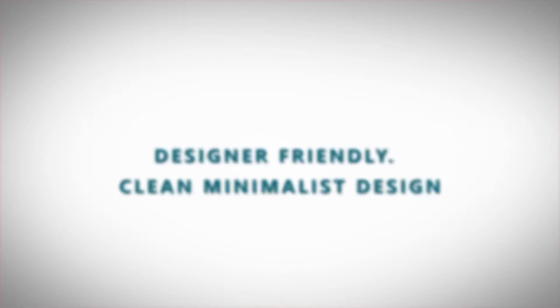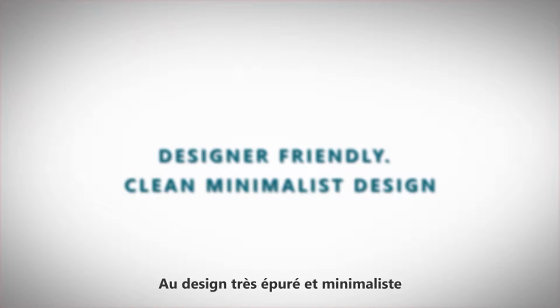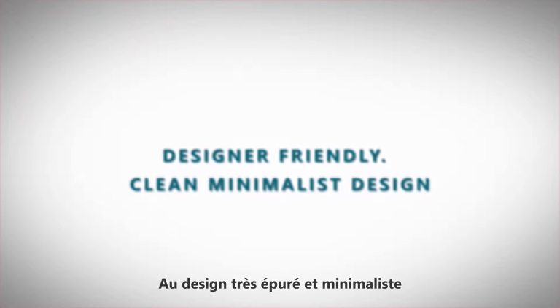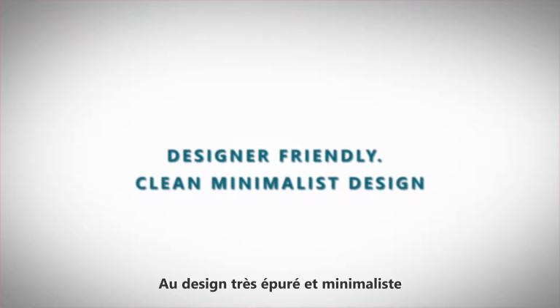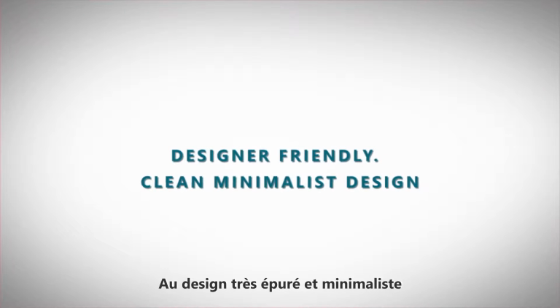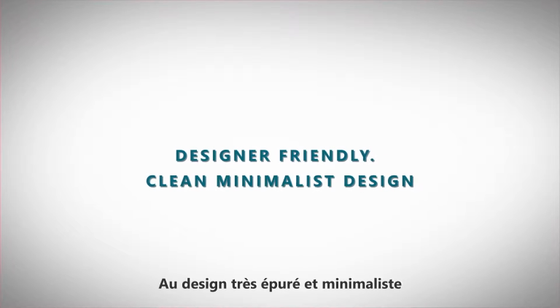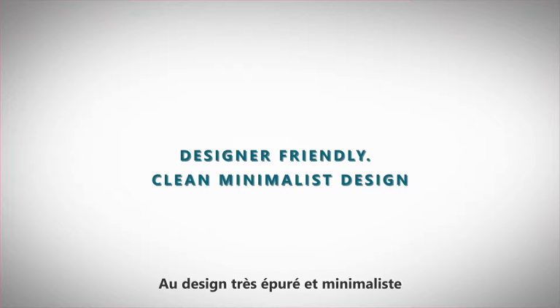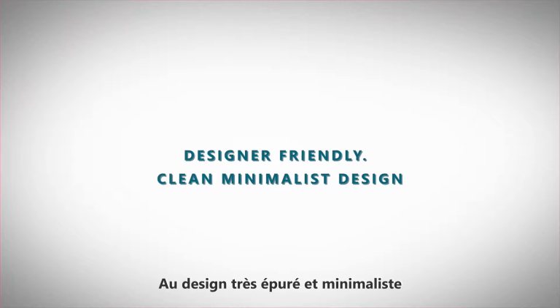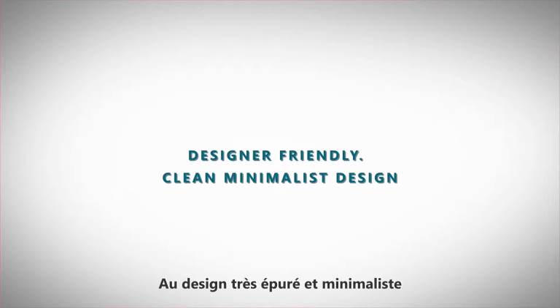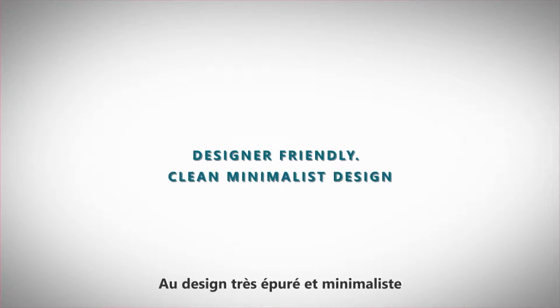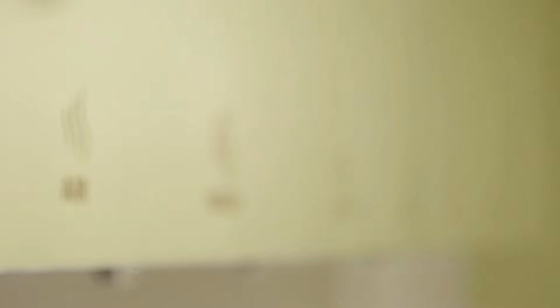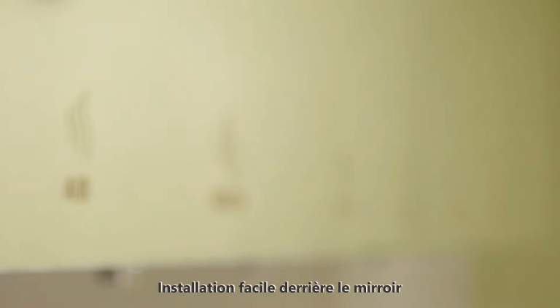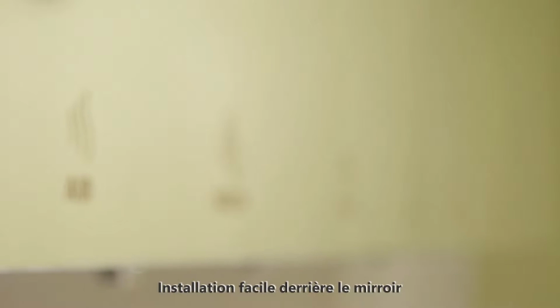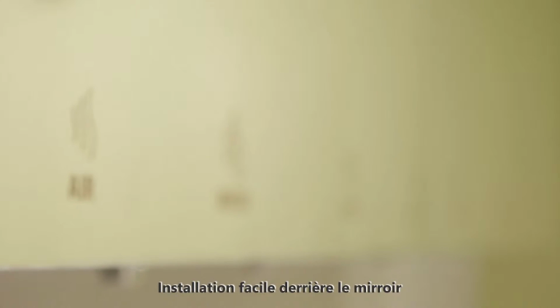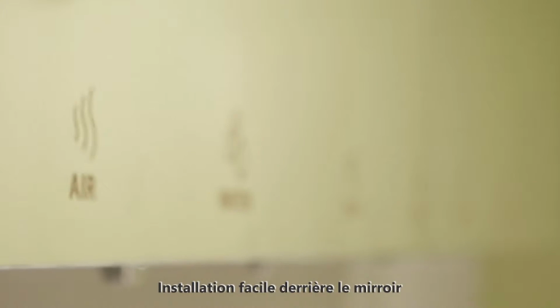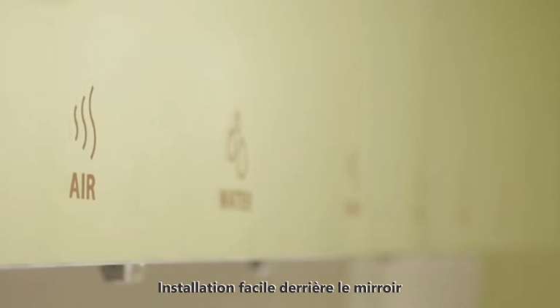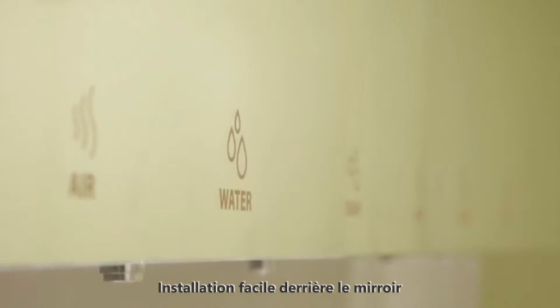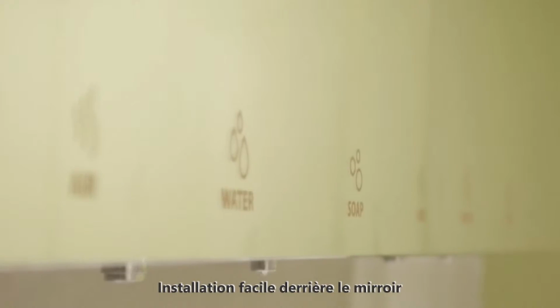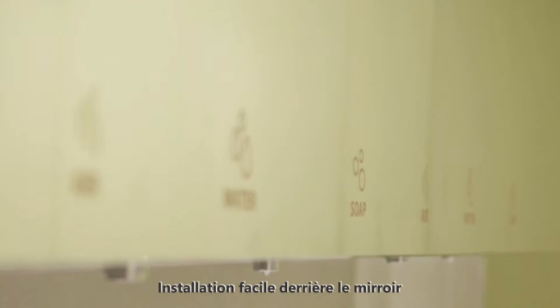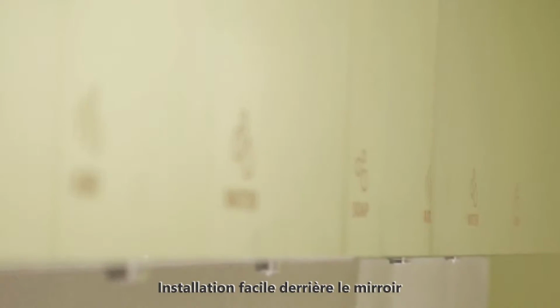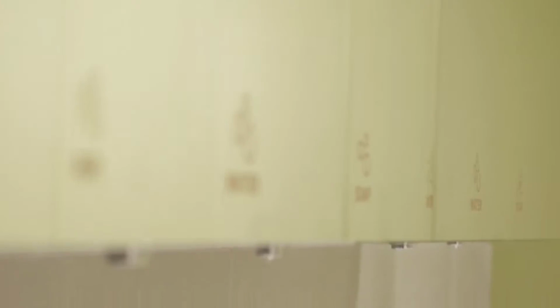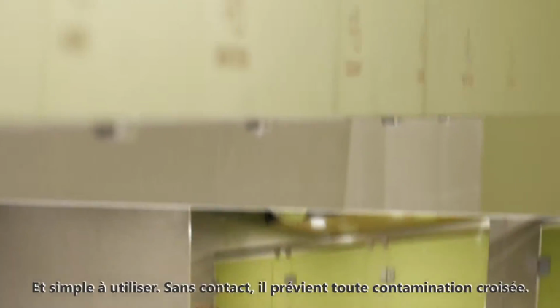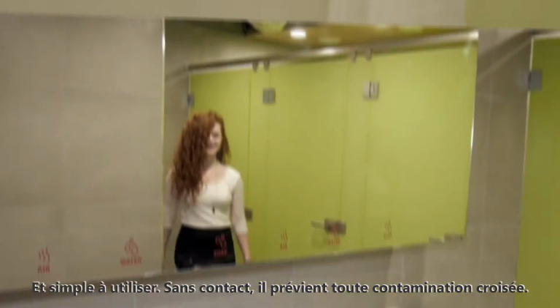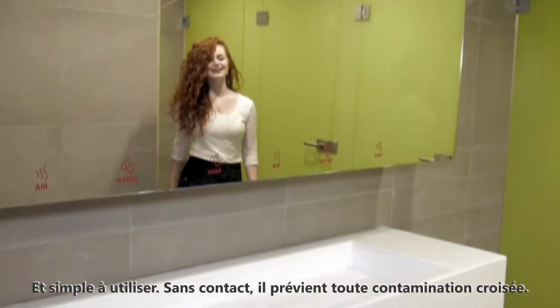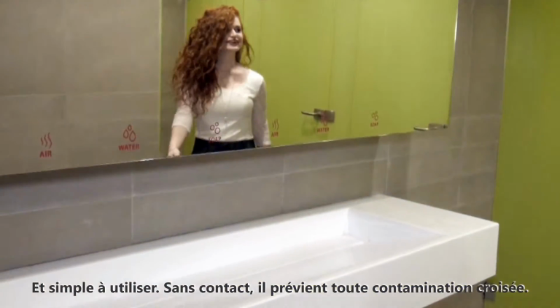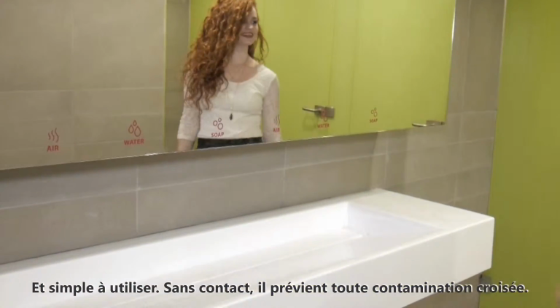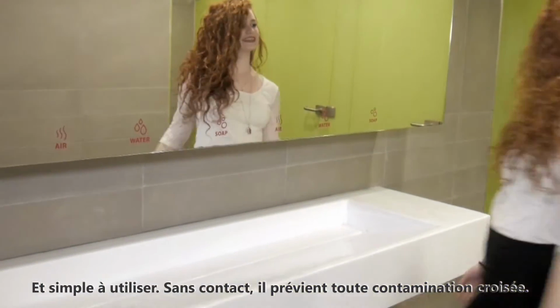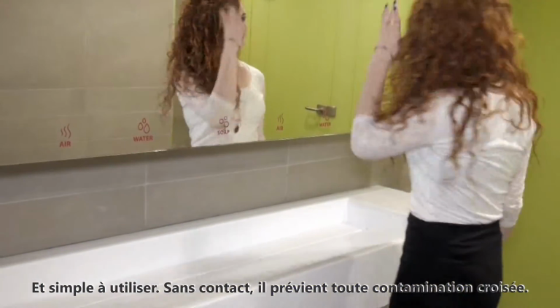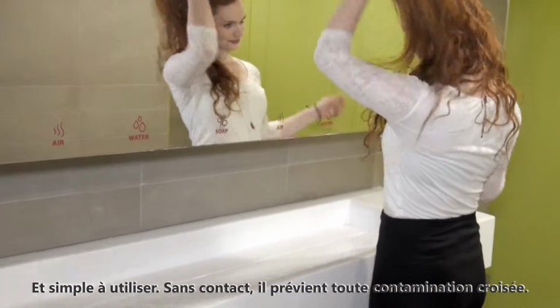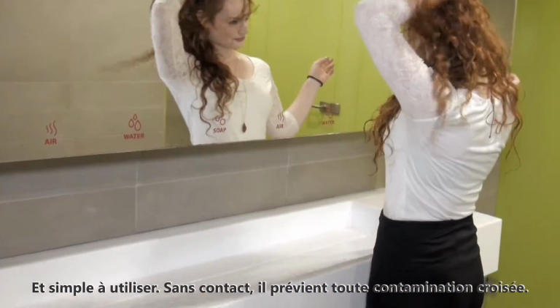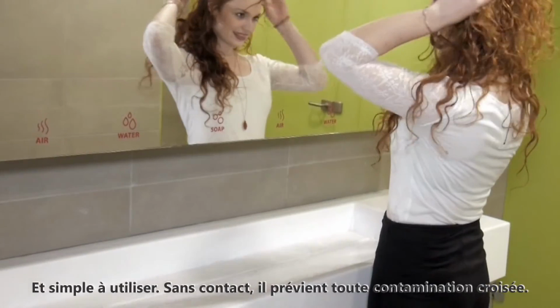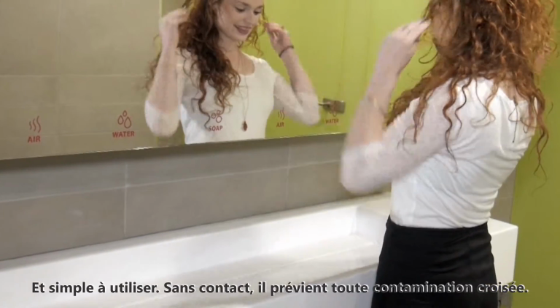Designer friendly with a clean, minimalist design. Contractor friendly with easy installation behind the mirror. User friendly — touch-free soap, water, and air prevents cross-contamination.